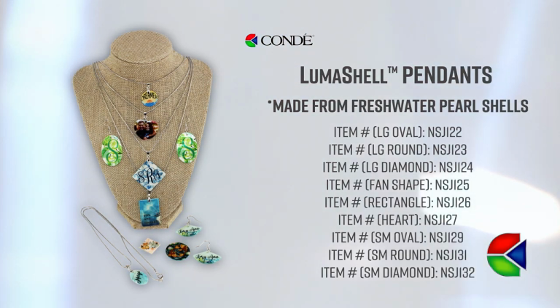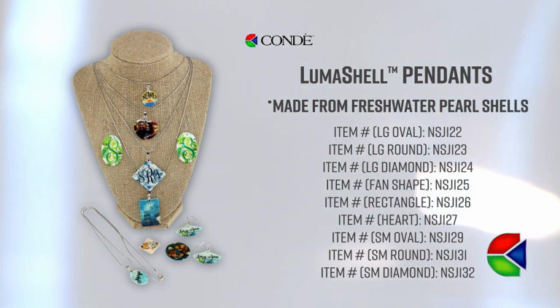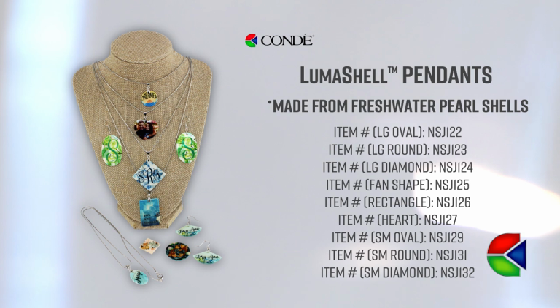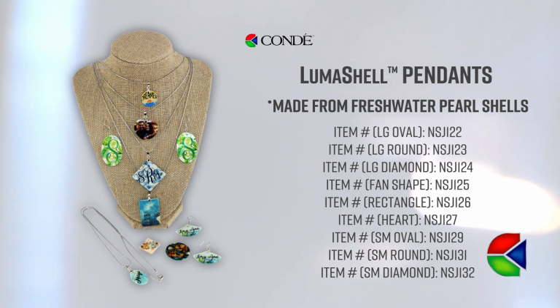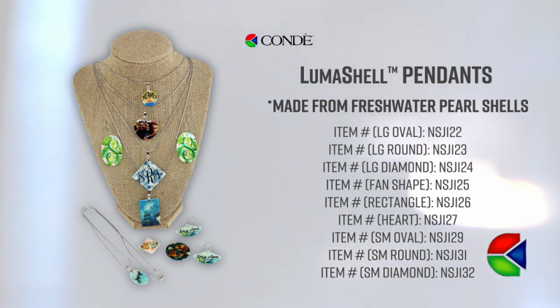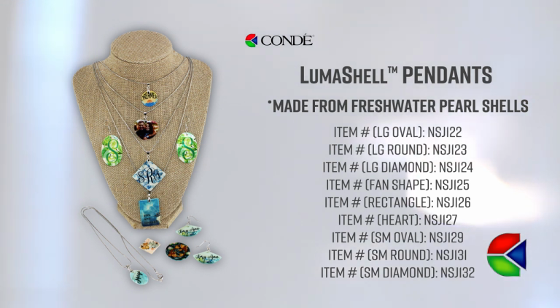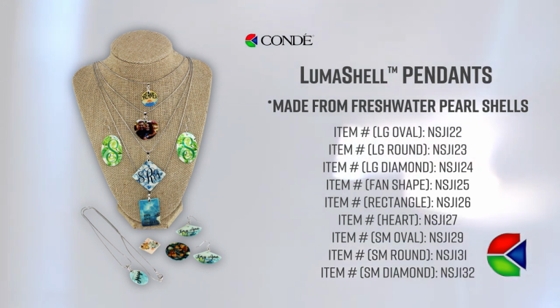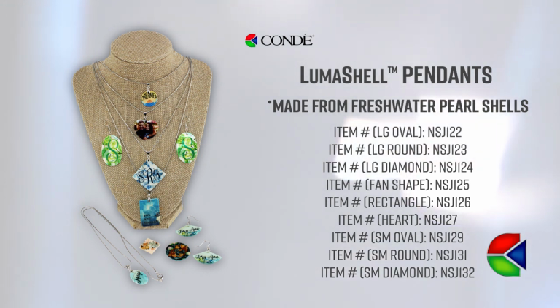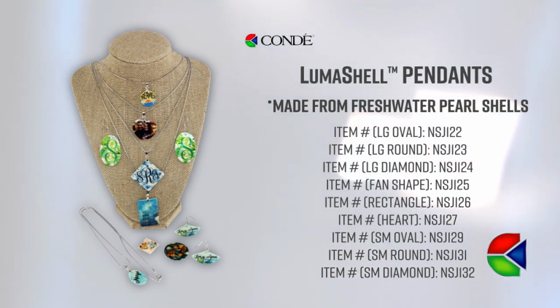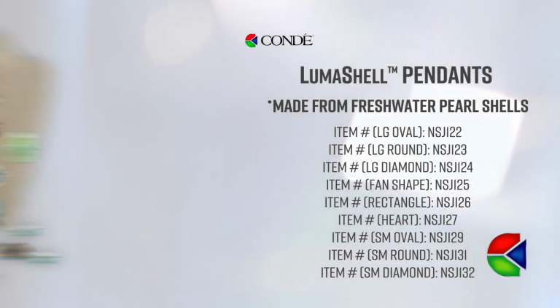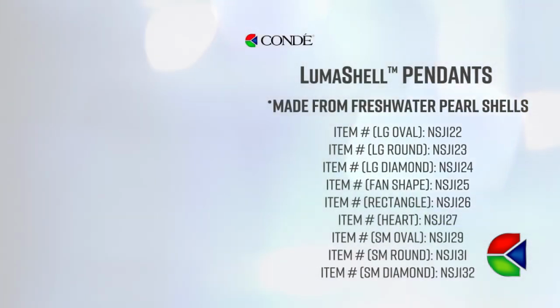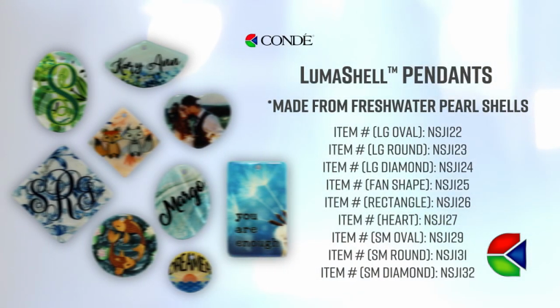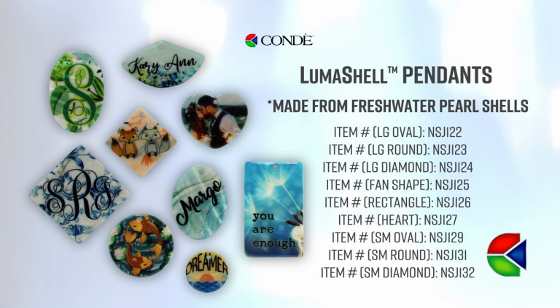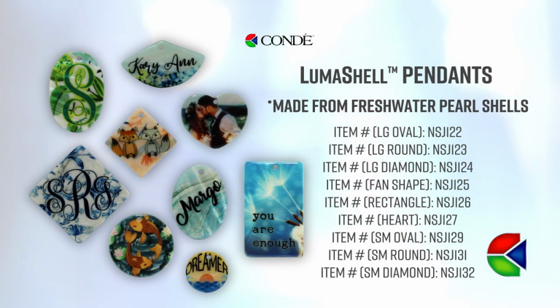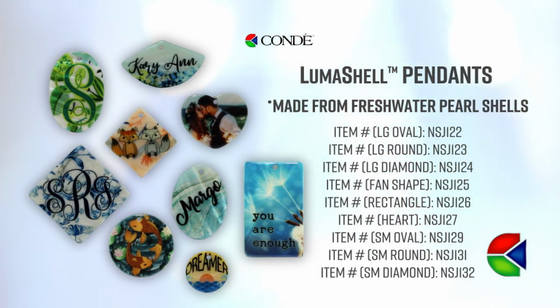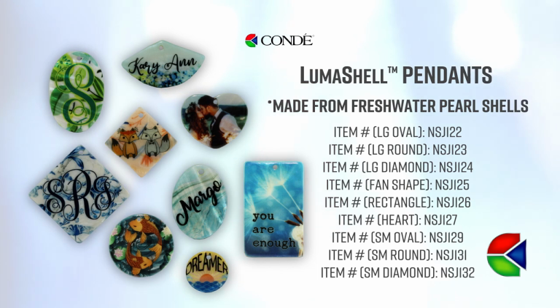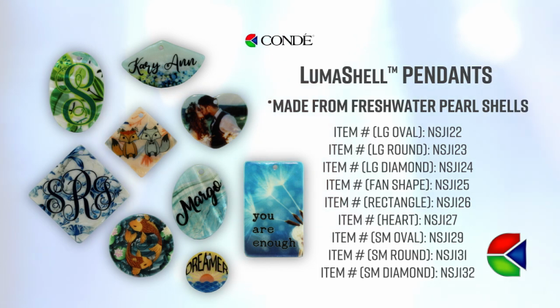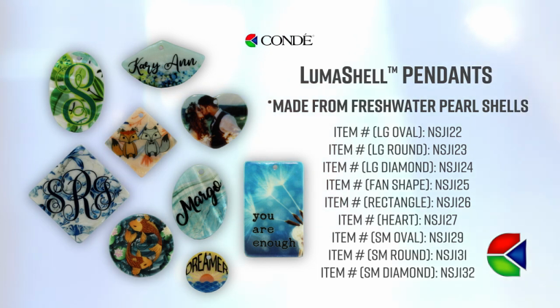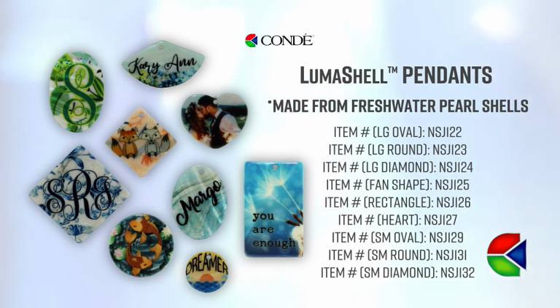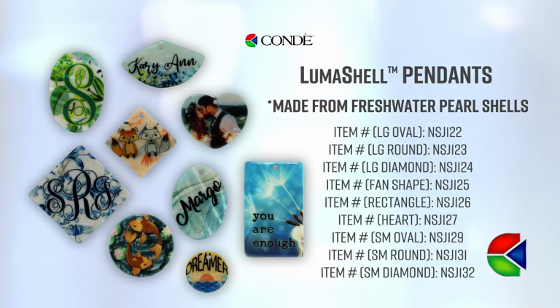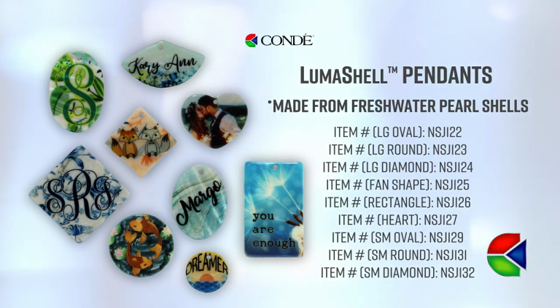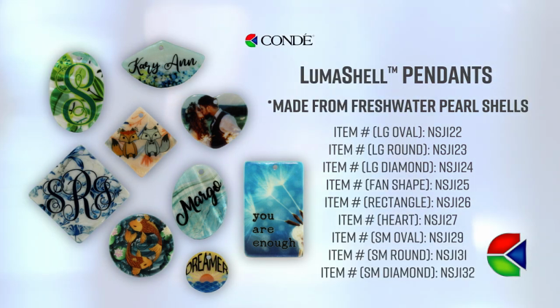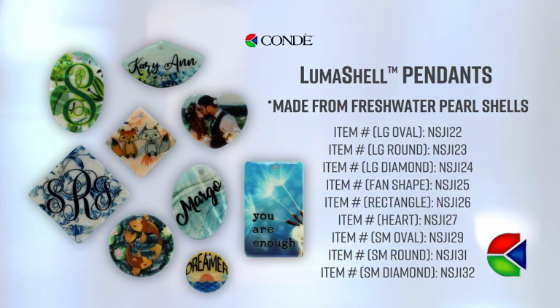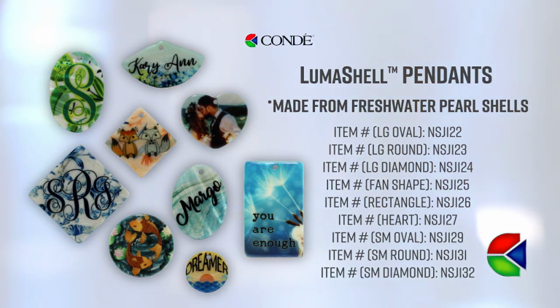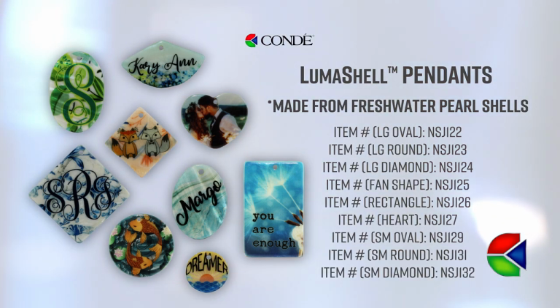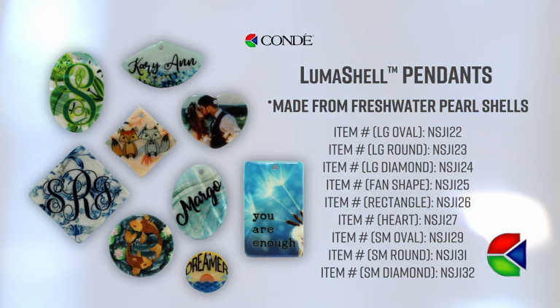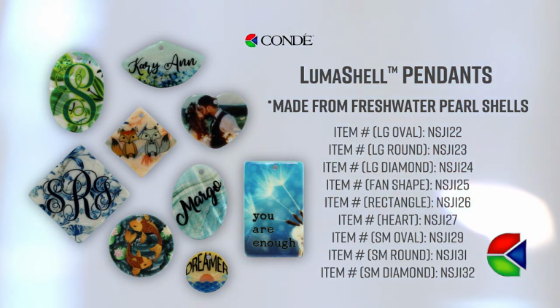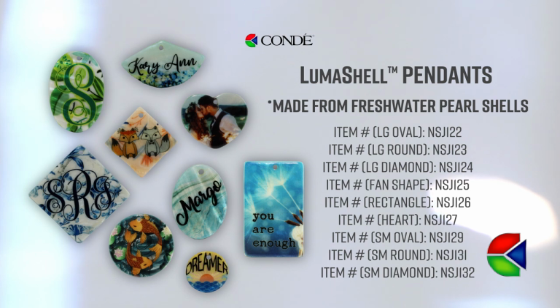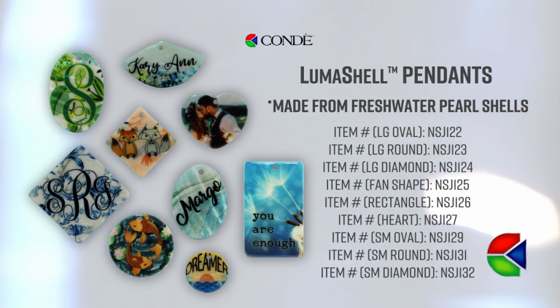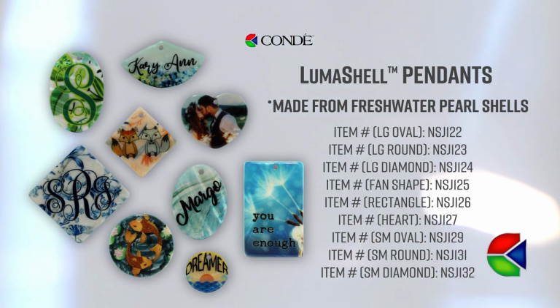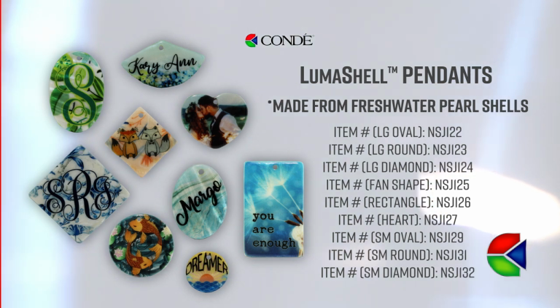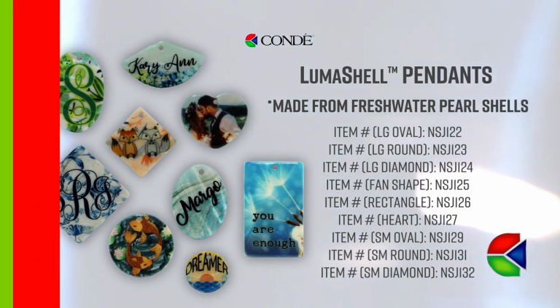You can use the pendants as a necklace or pair them up and make earrings. They come in a variety of different shapes and sizes, and the freshwater pearl shell base material is a really exciting organic material that's a first here at Condy.